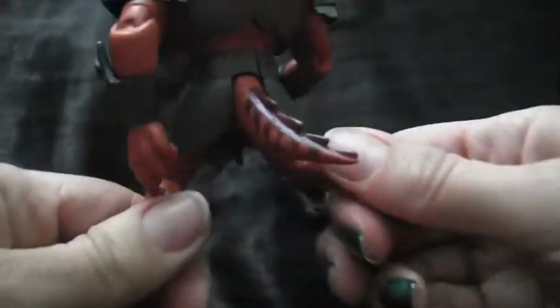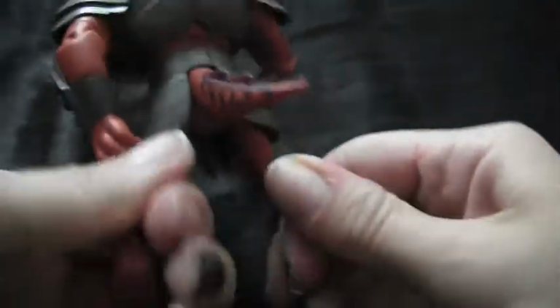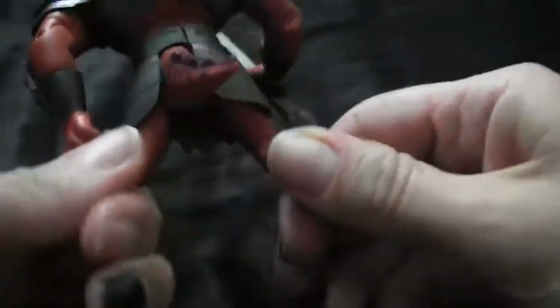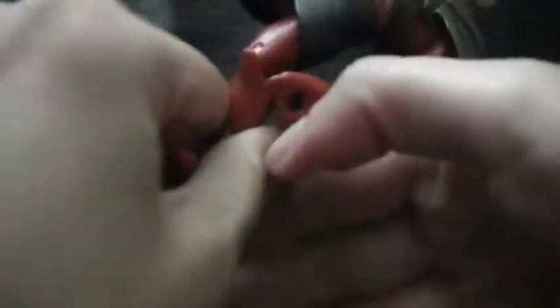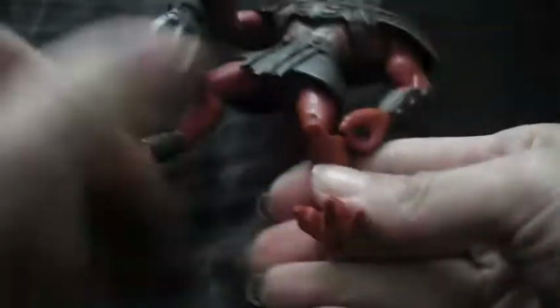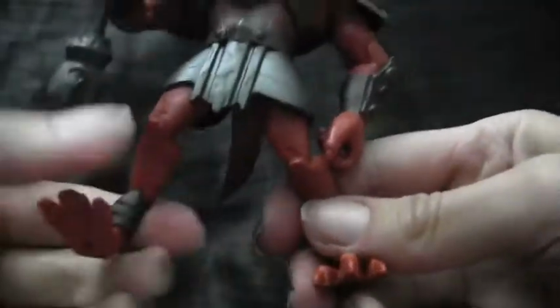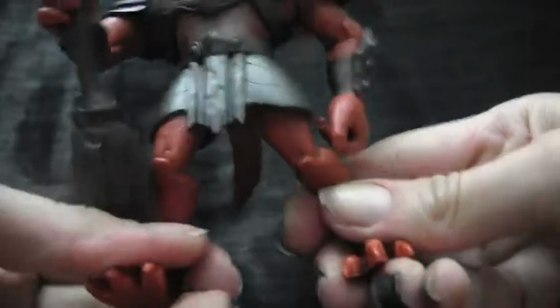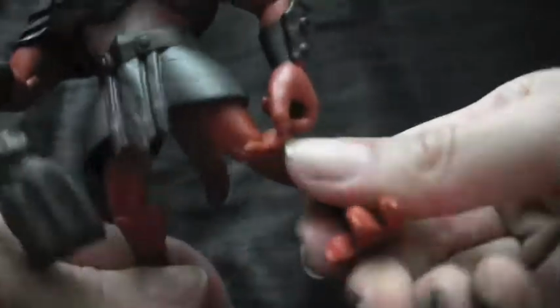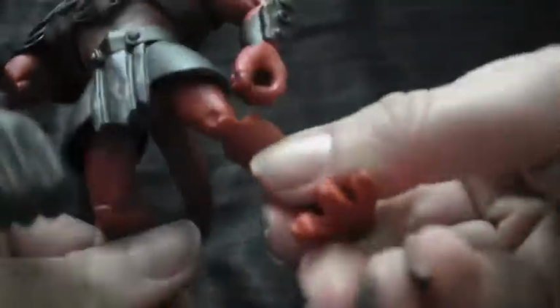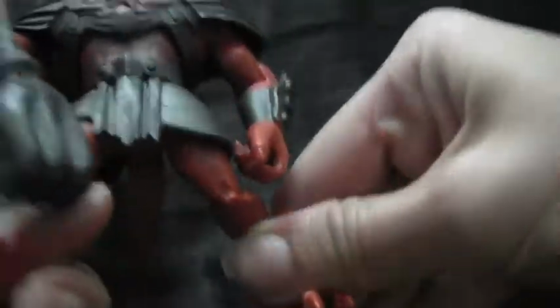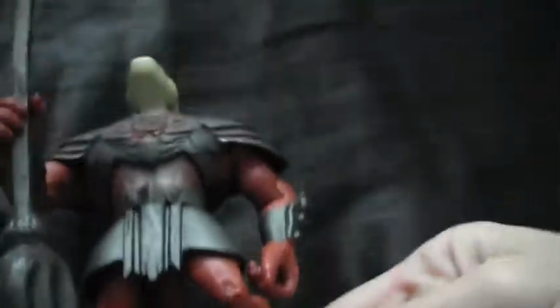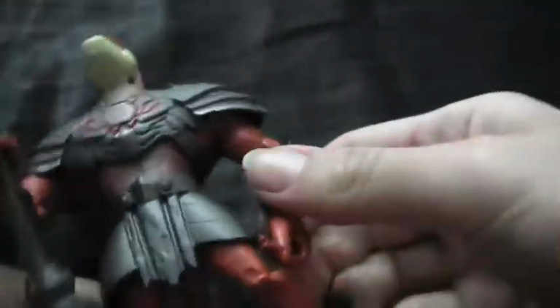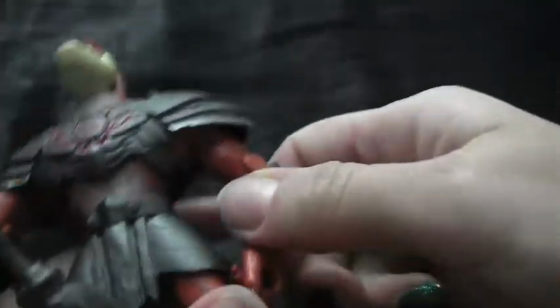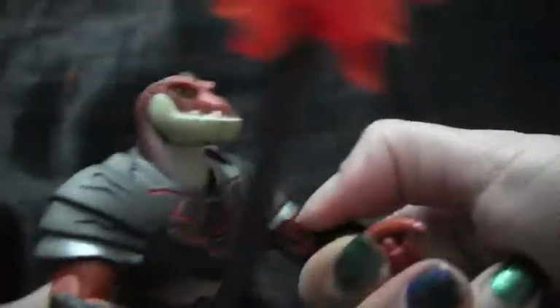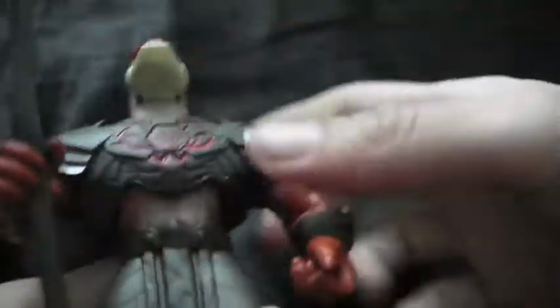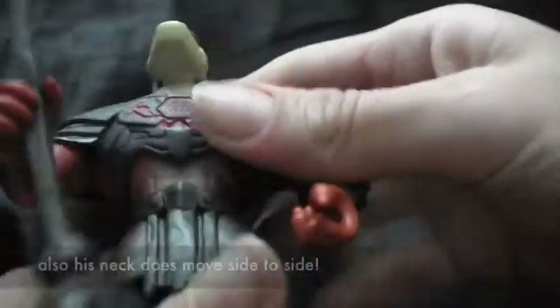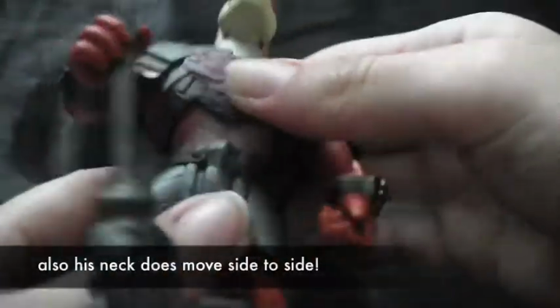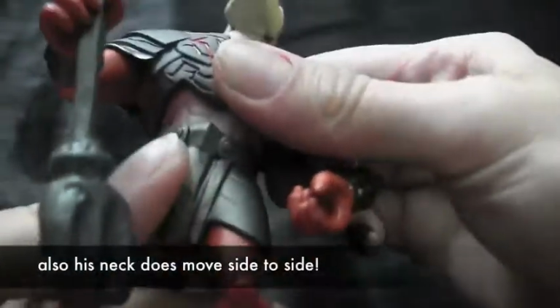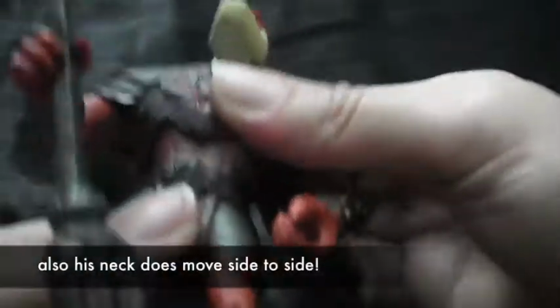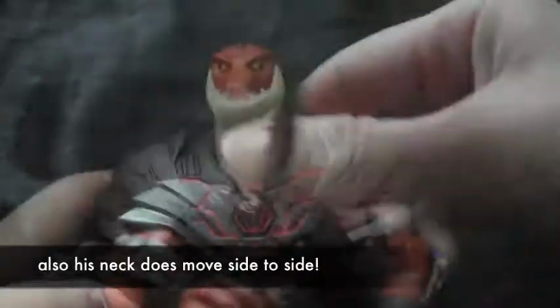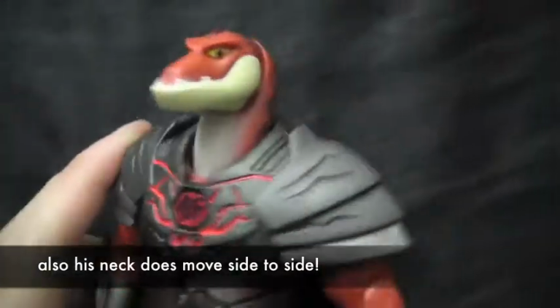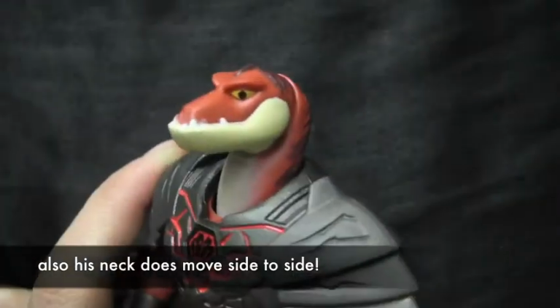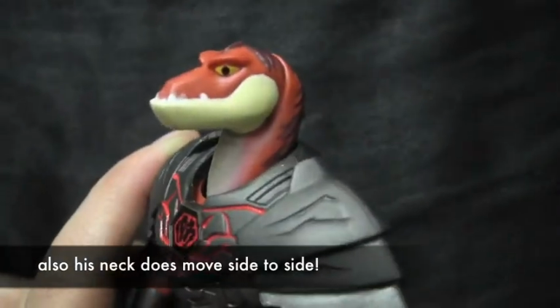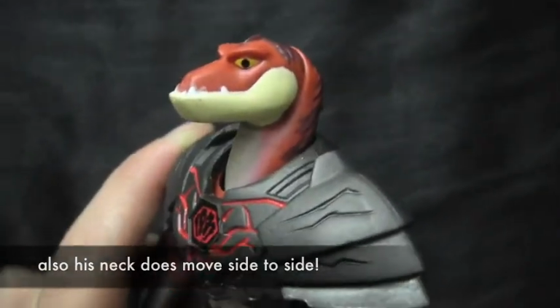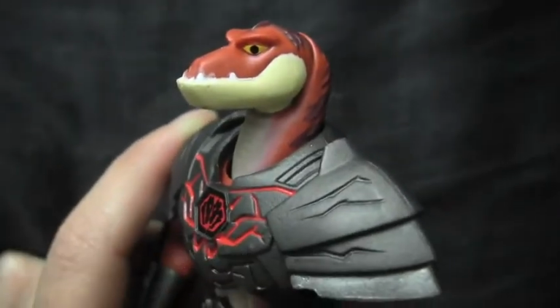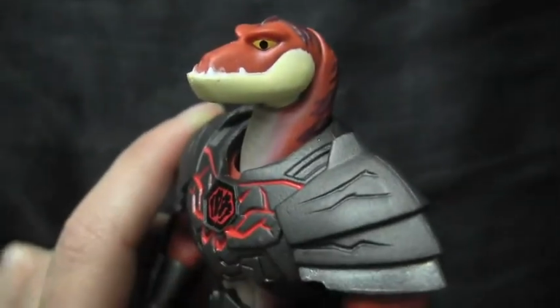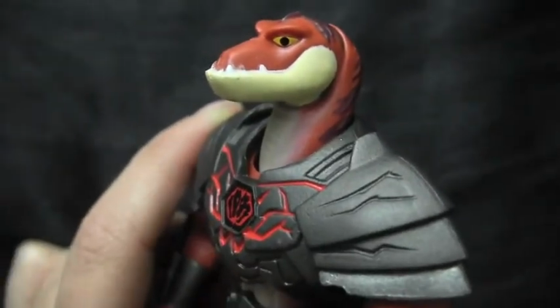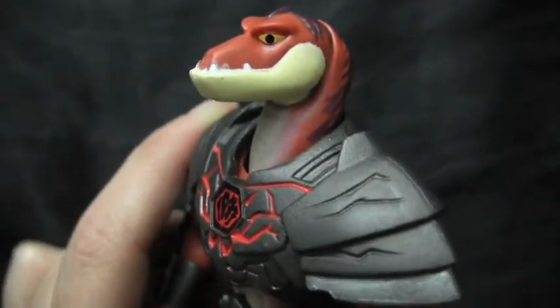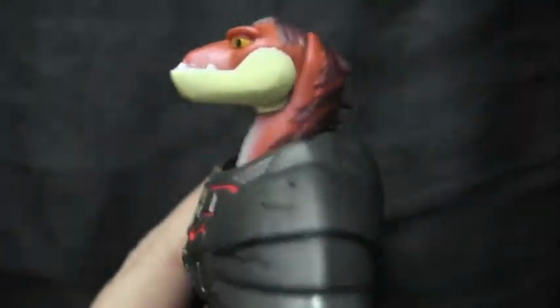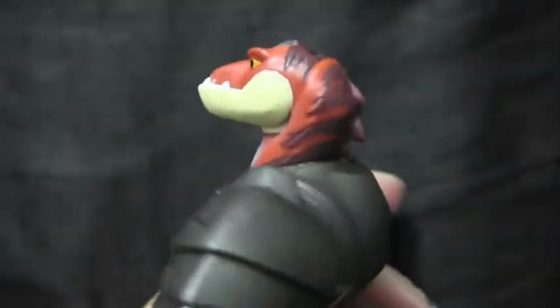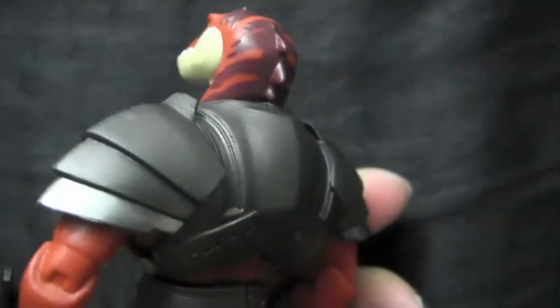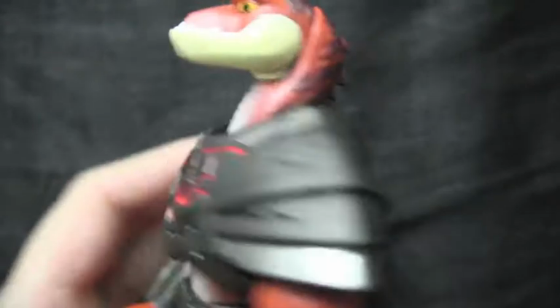You can't really go out wide like this — it's basically just that kicking motion, and yeah, that's about it. He doesn't have much articulation. I guess I'm totally spoiled by Marvel Legends, but he is pretty cool nonetheless.